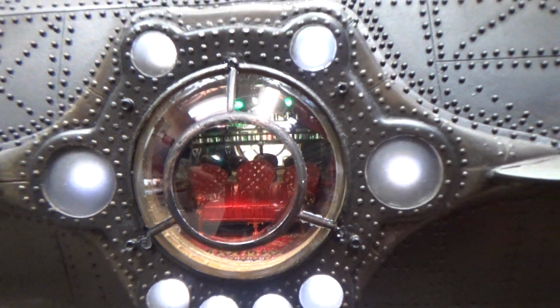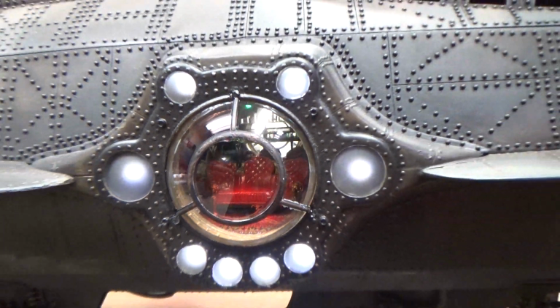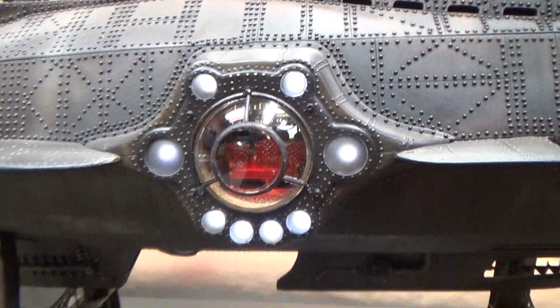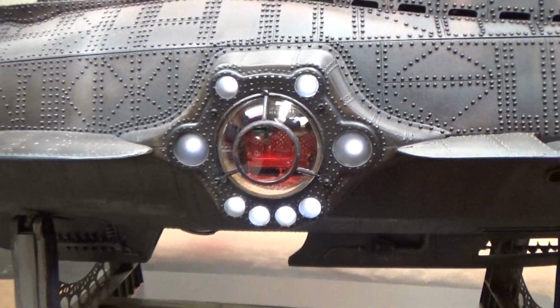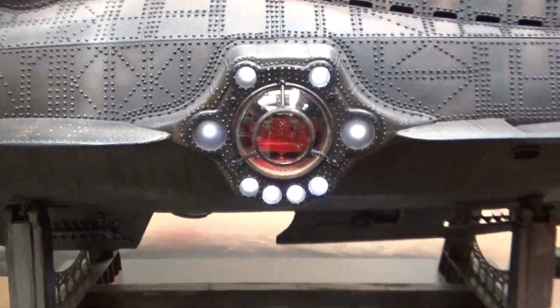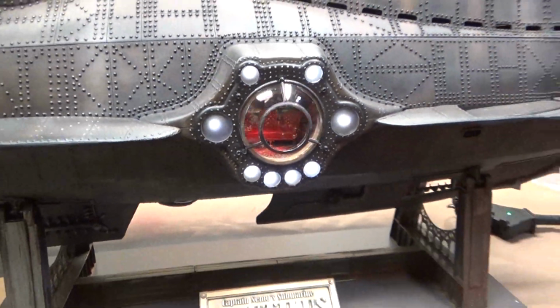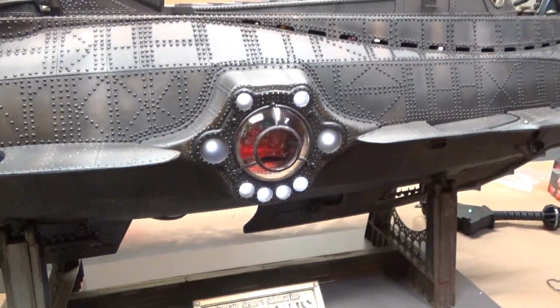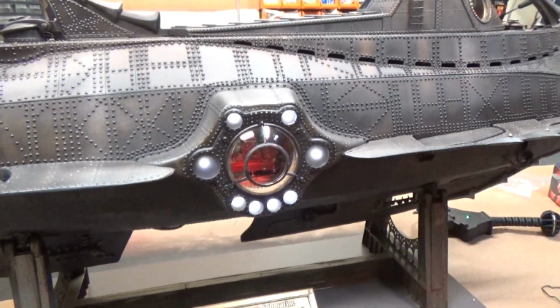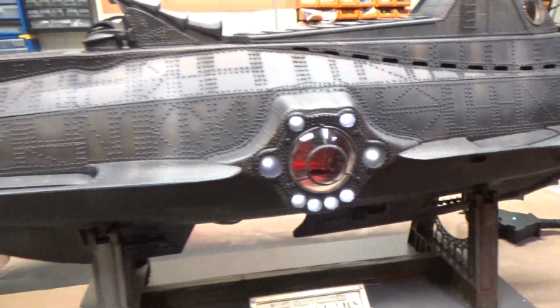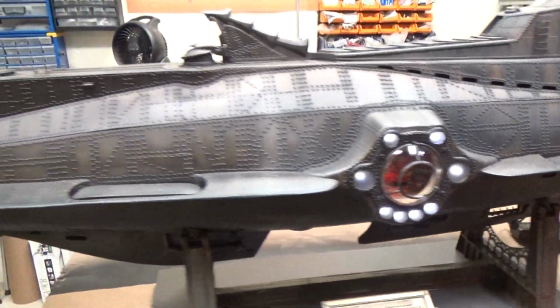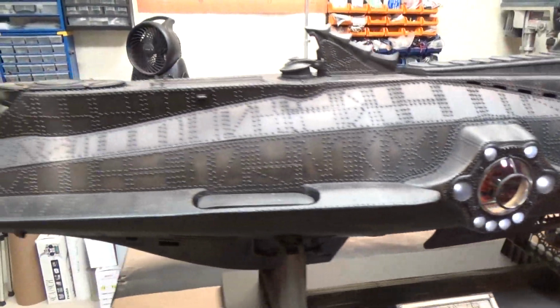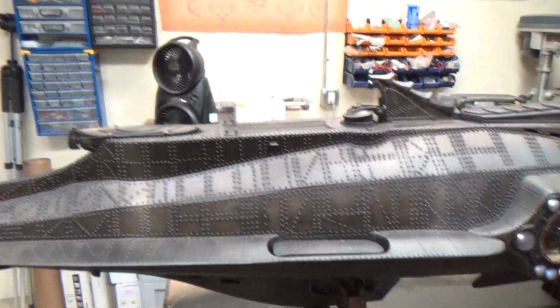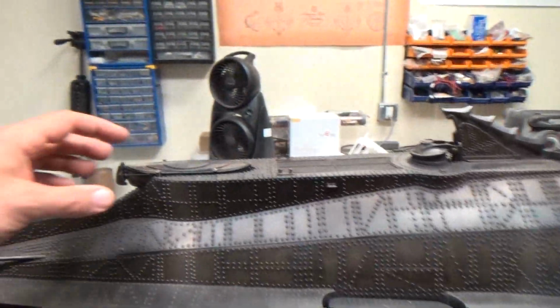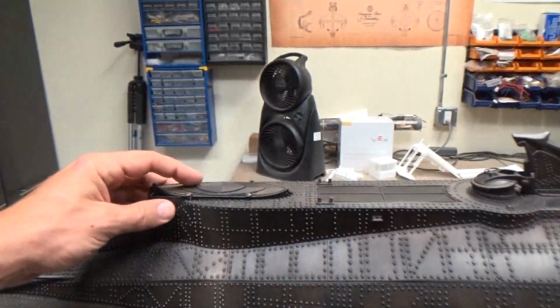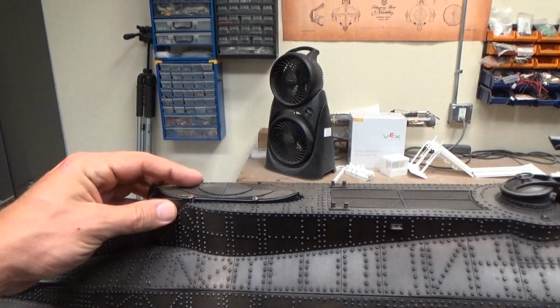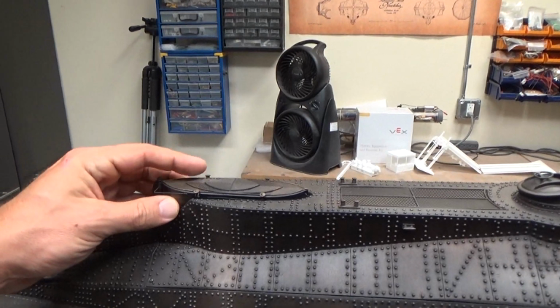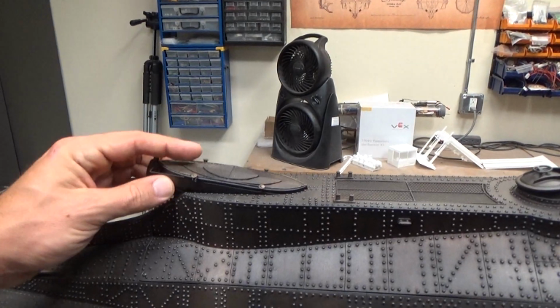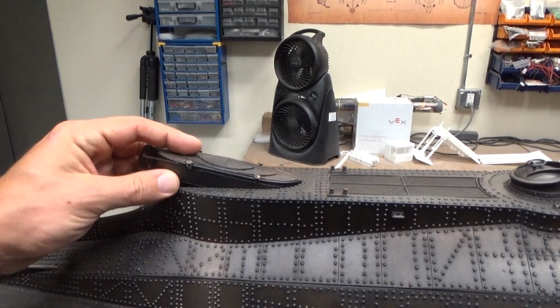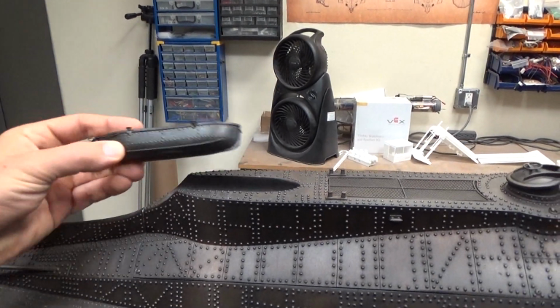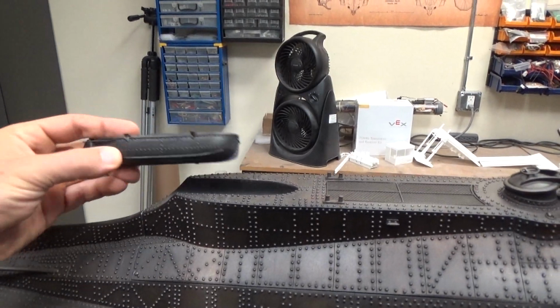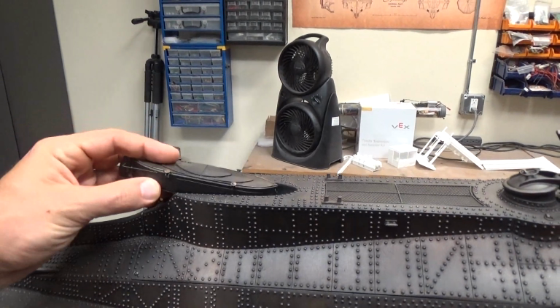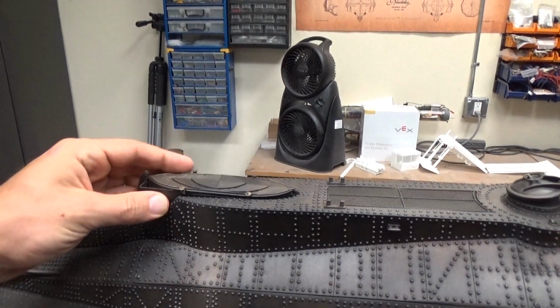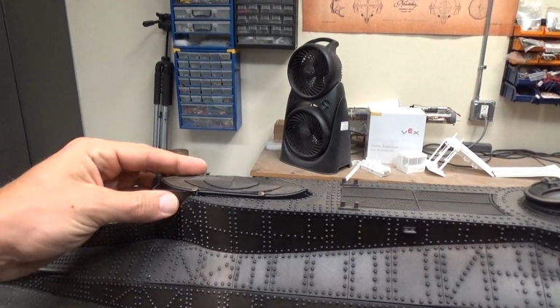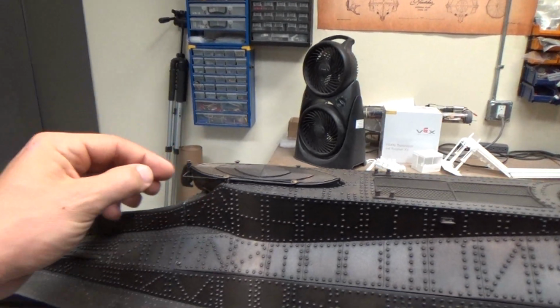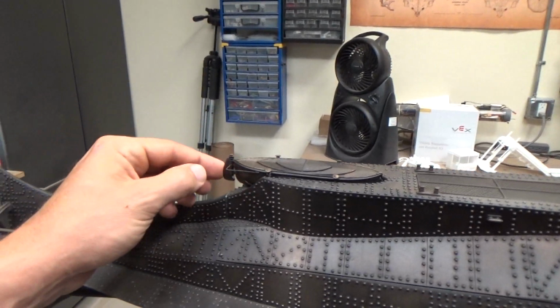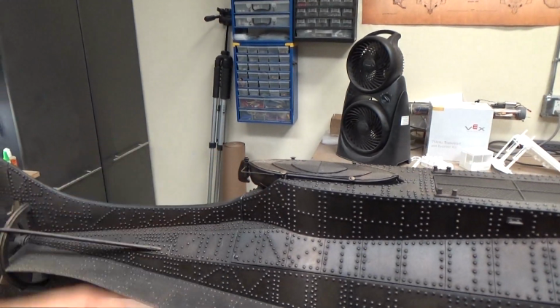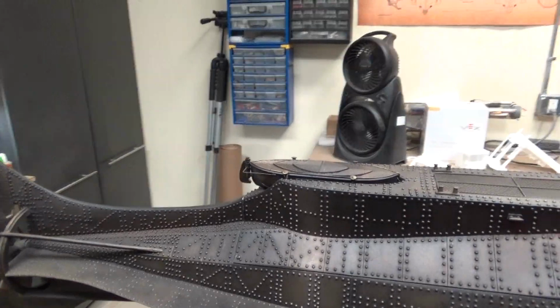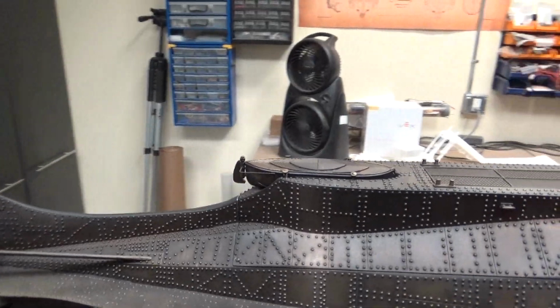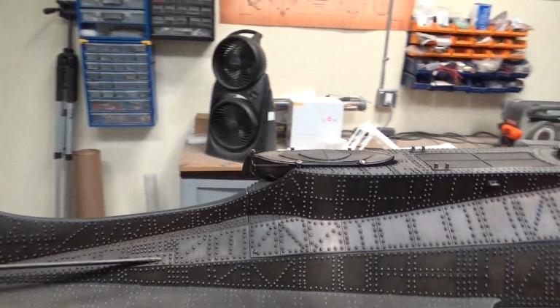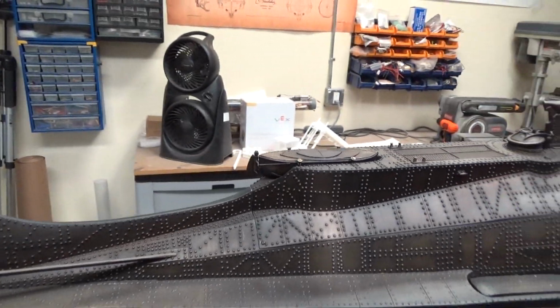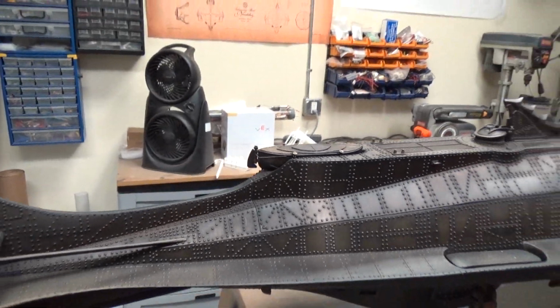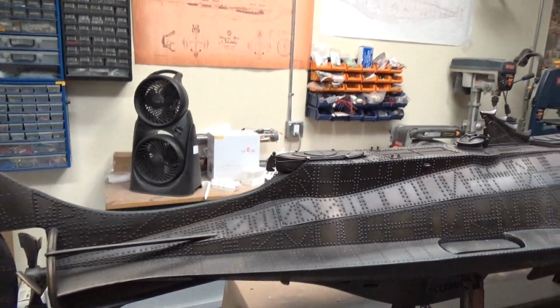It adds a lot of really nice visual interest to the boat. We've also got a removable skiff in the boat with some rudder details that were added by Tom.